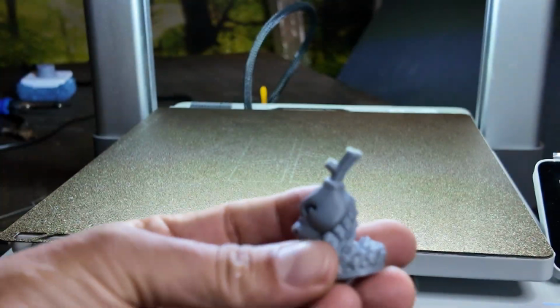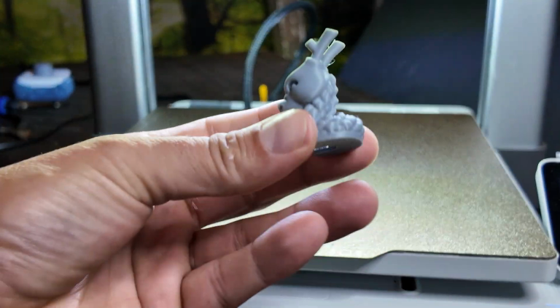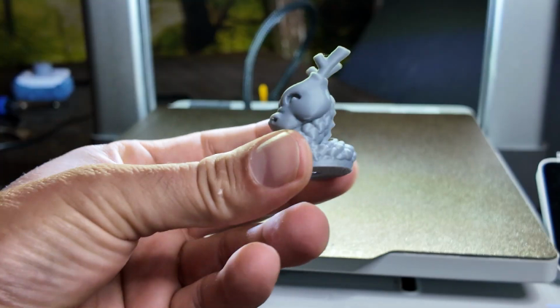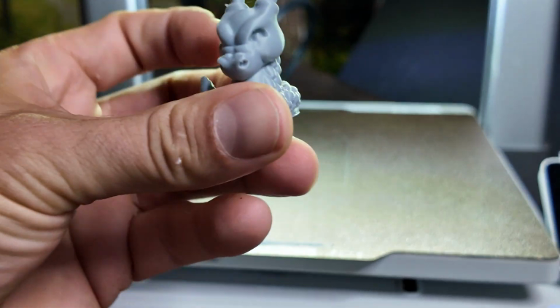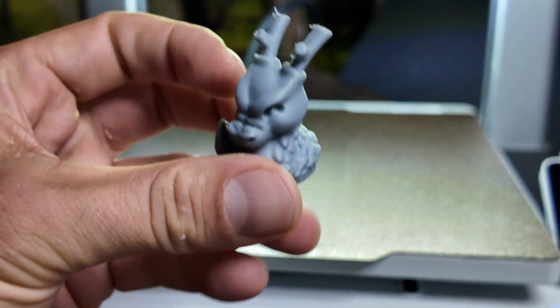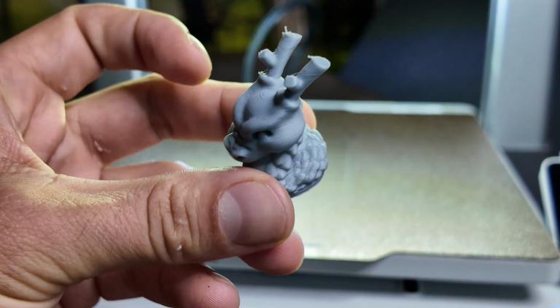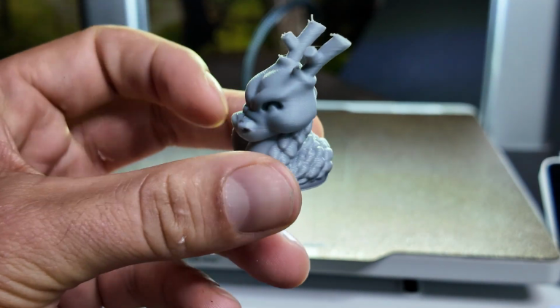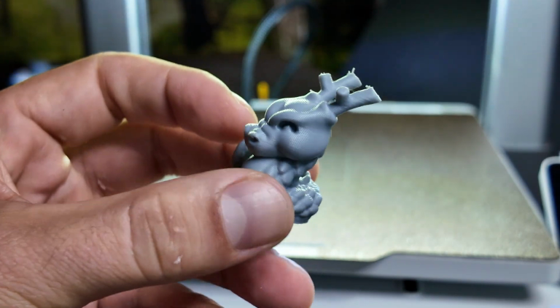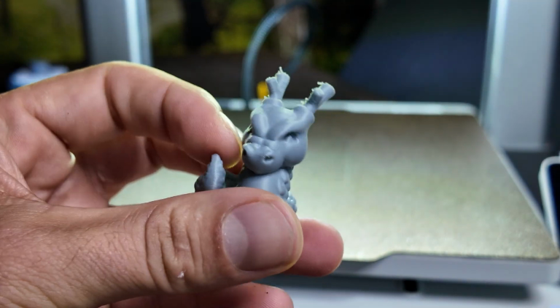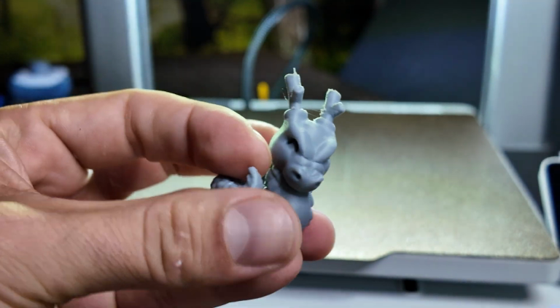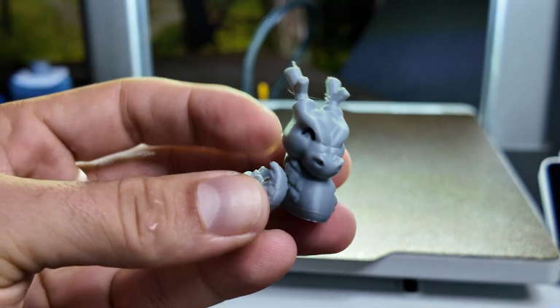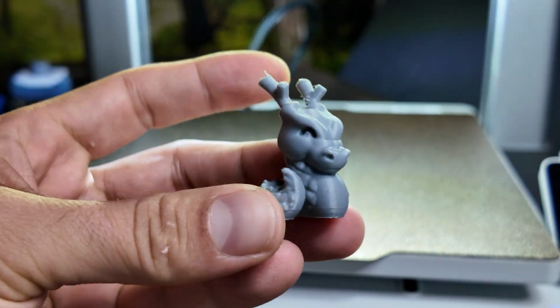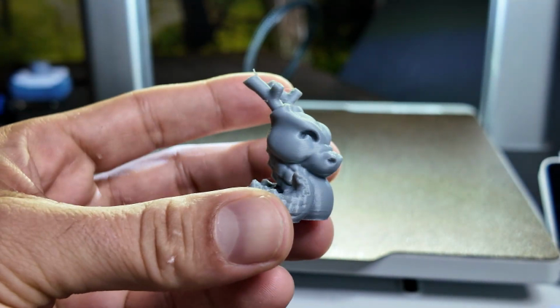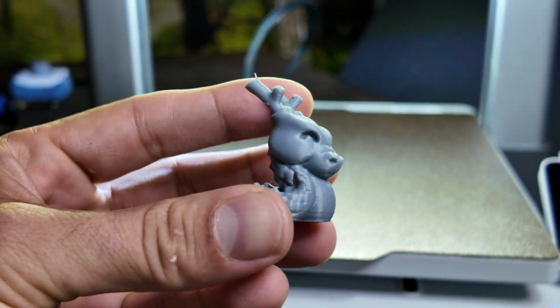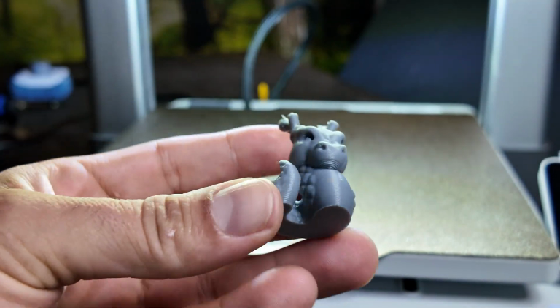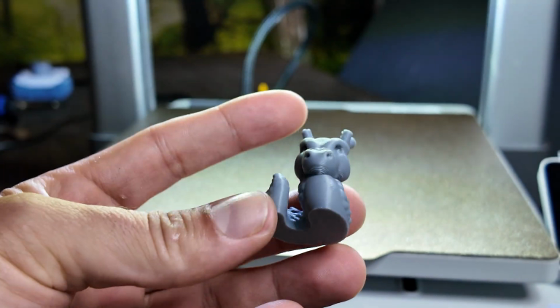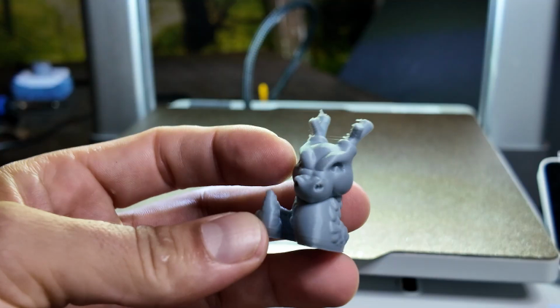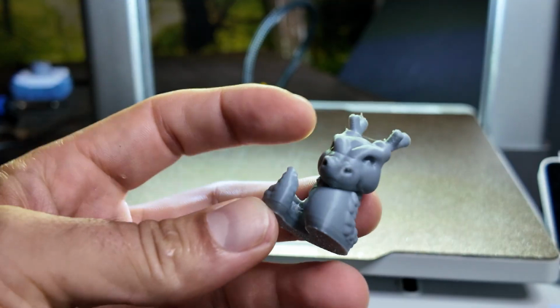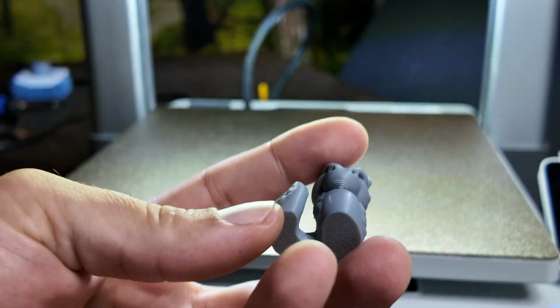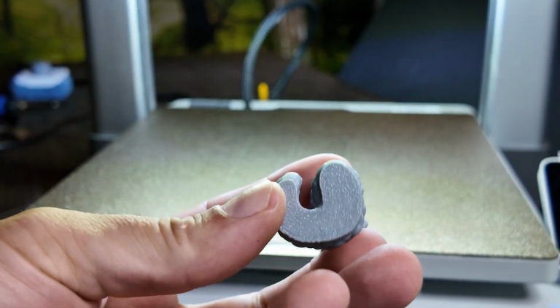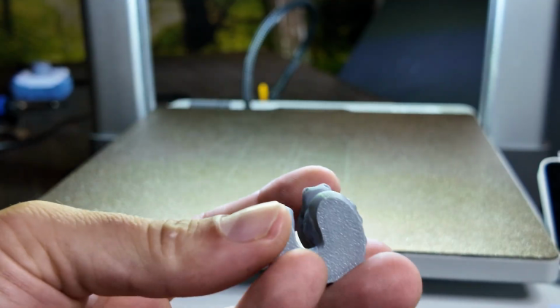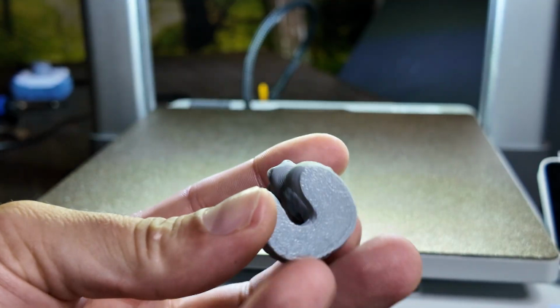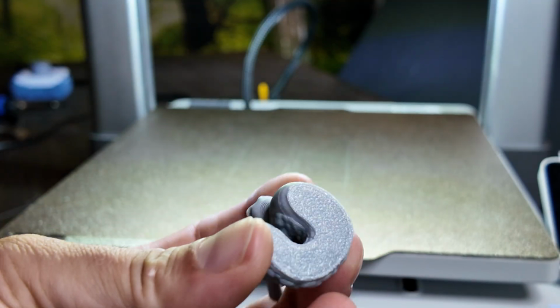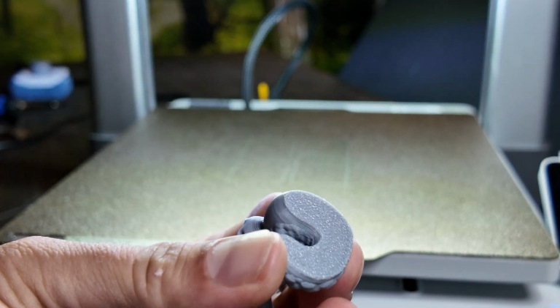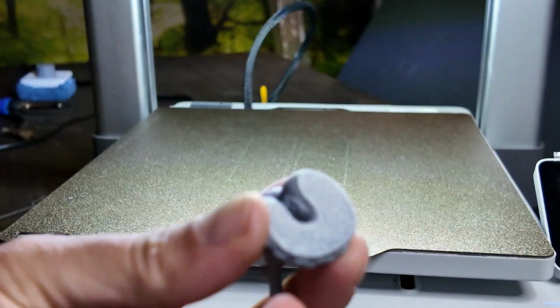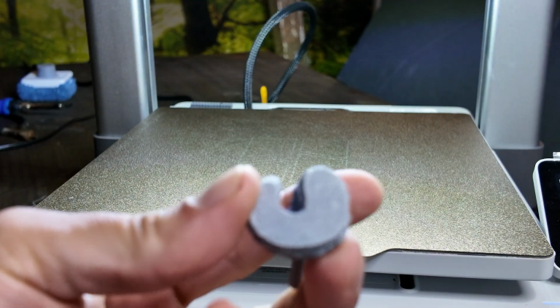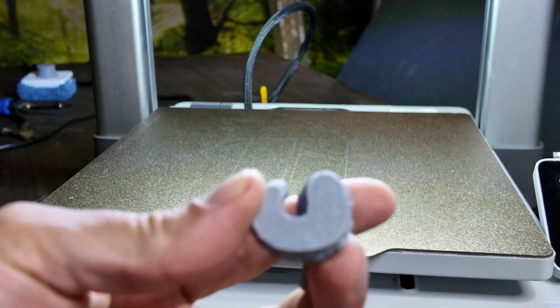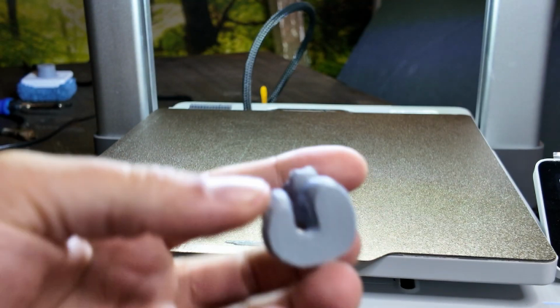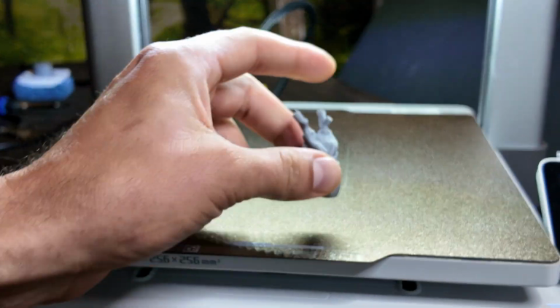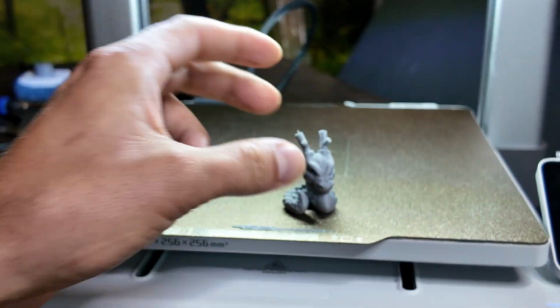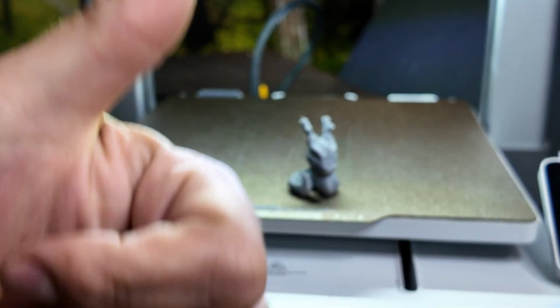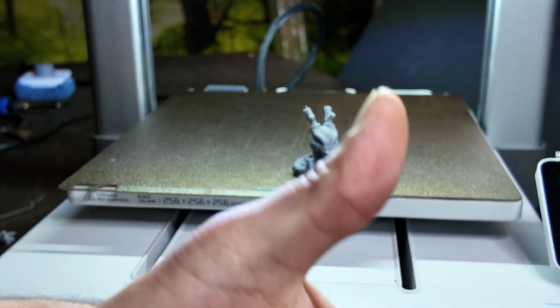Okay, let's have a look. Some of the stringing and defects could be a result of the time-lapse setting, which I had turned on for this print. Not the best, but at least it's working.